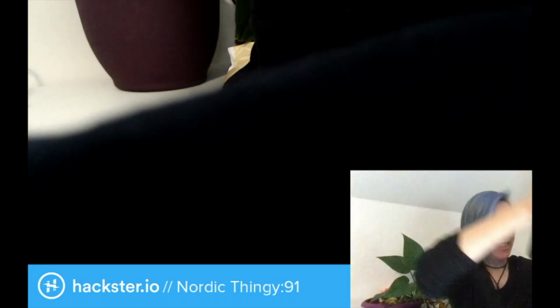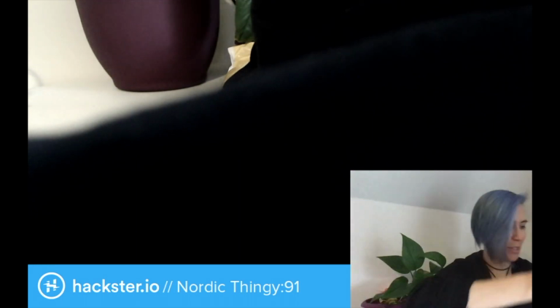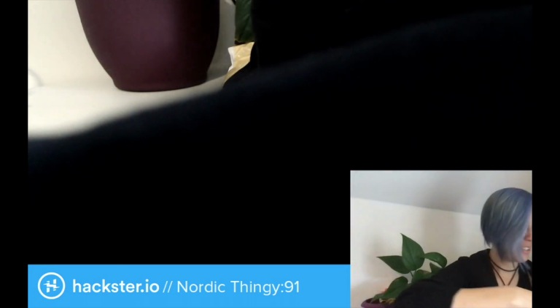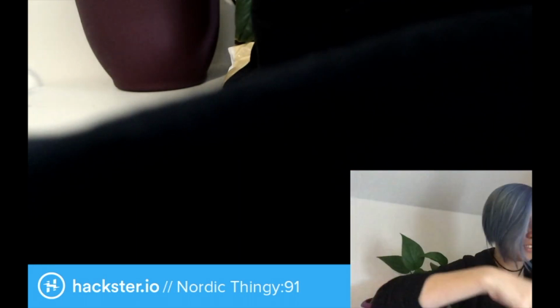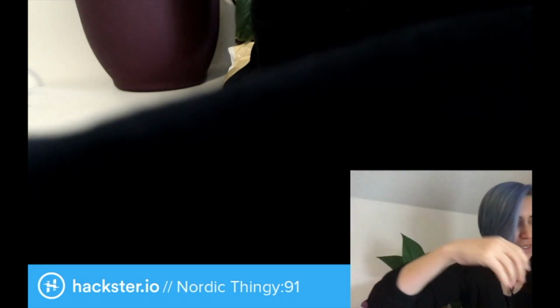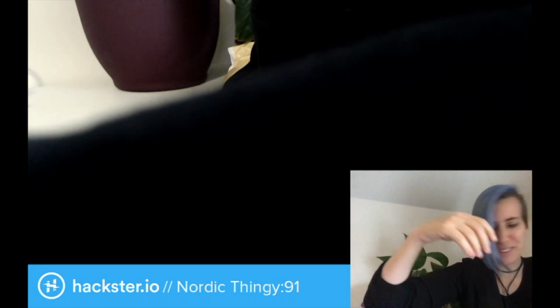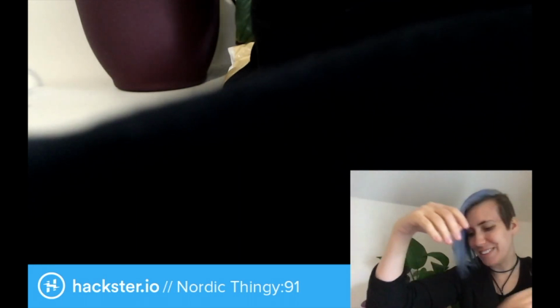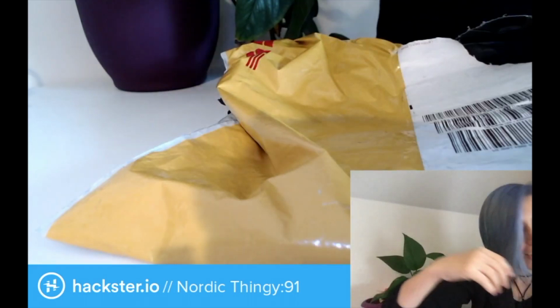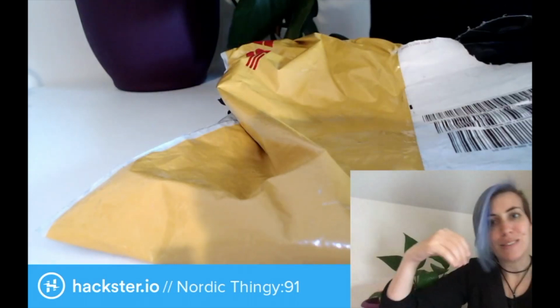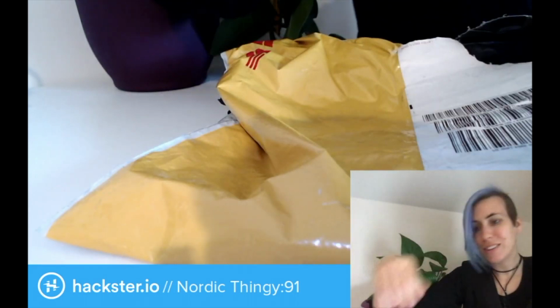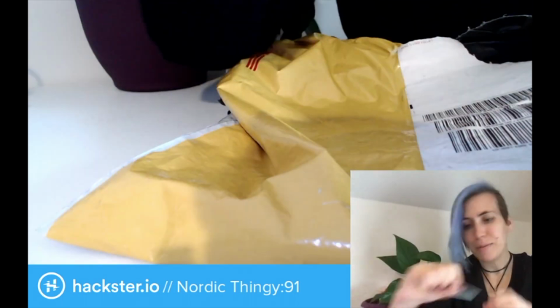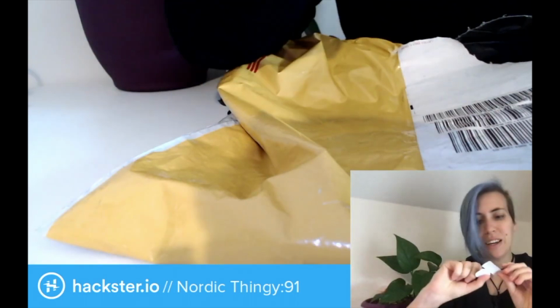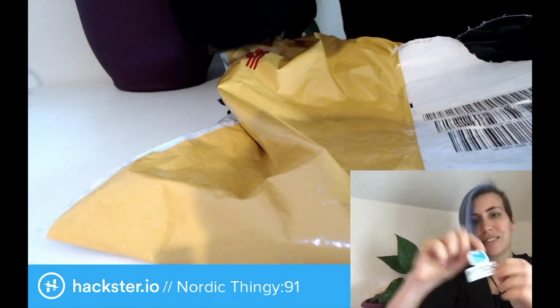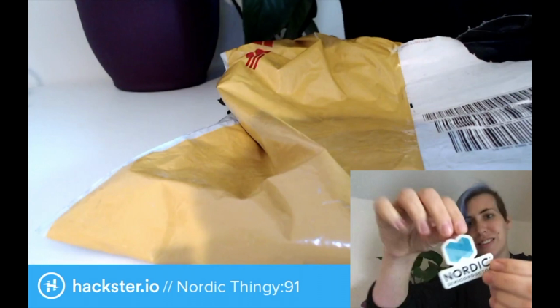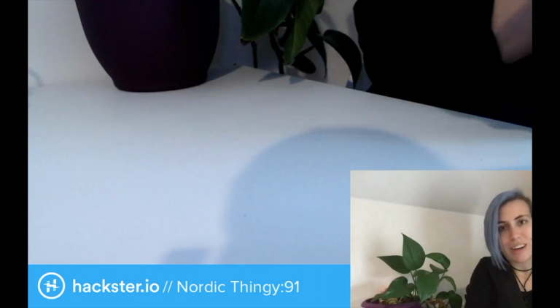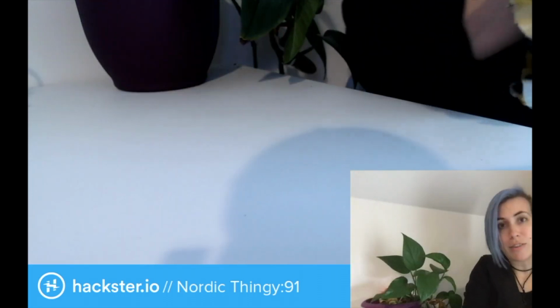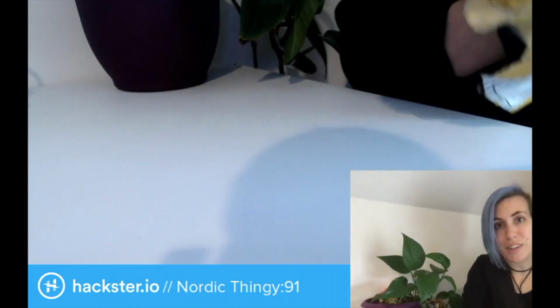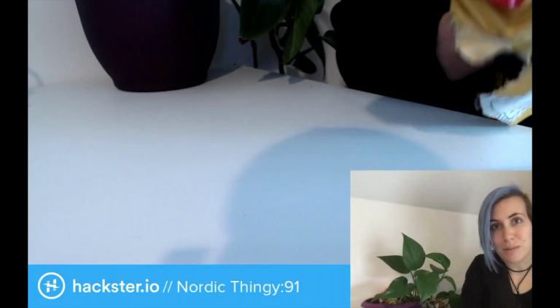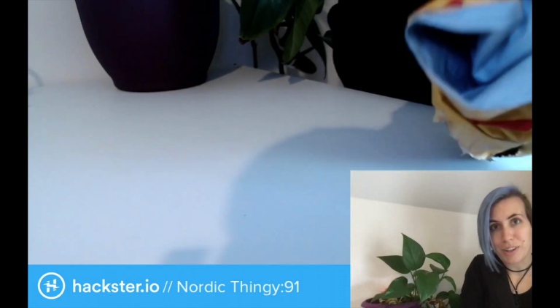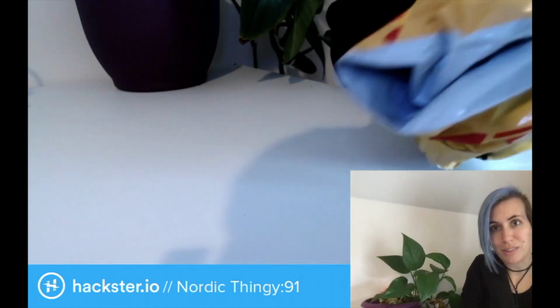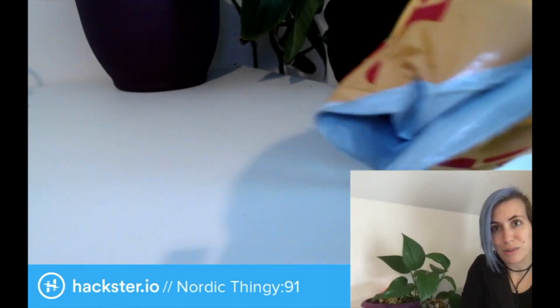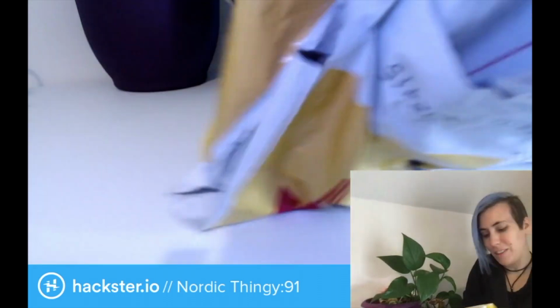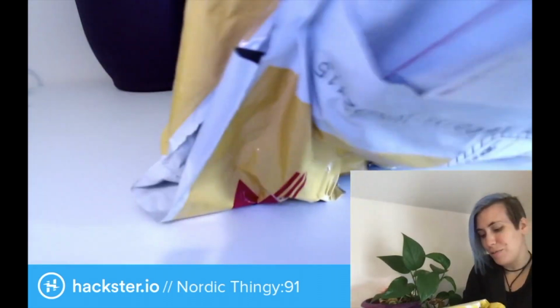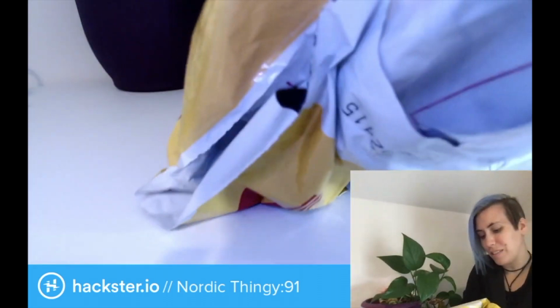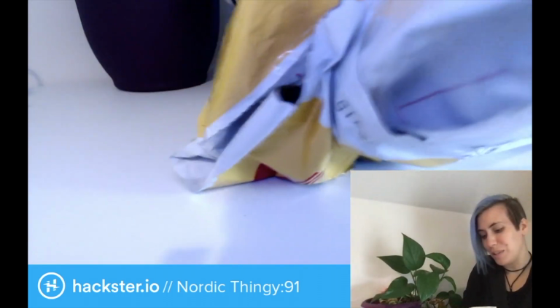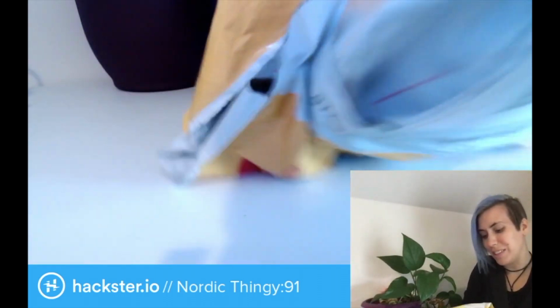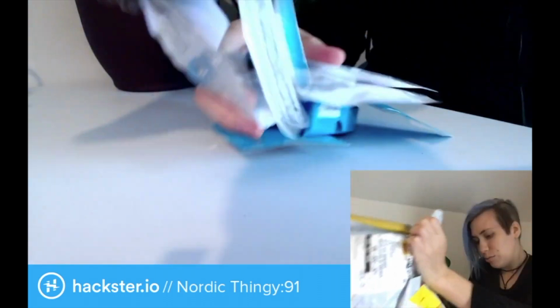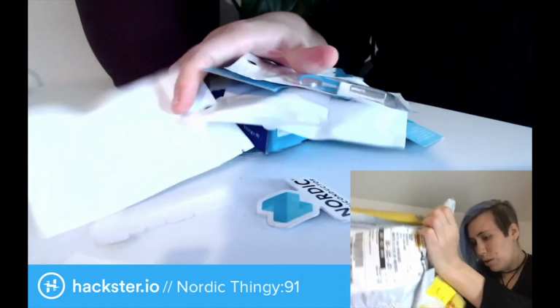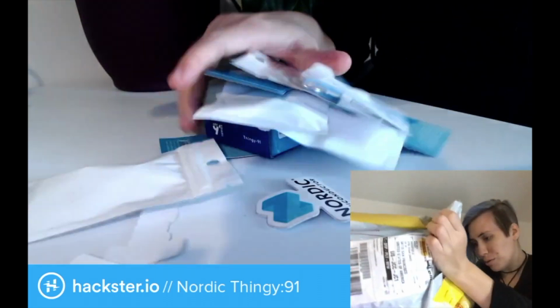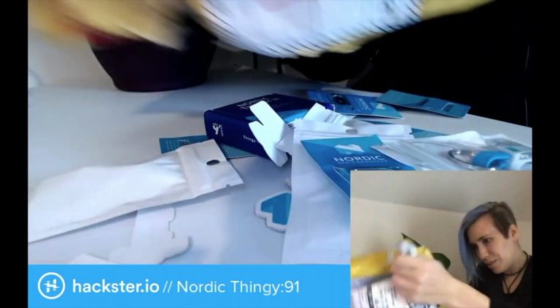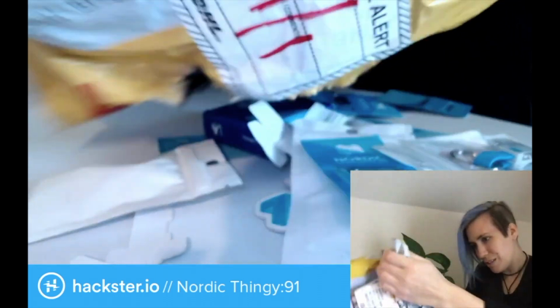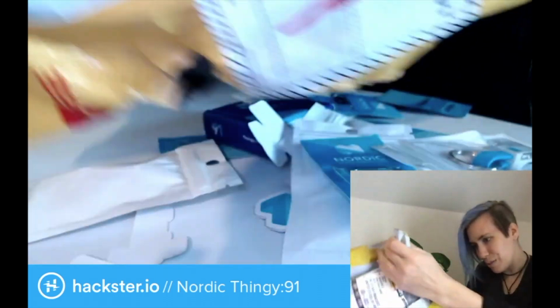I need more t-shirts during the quarantine. Thank you, Nordic. And we get a little sticker. I've got my eyes on the prize, so we're gonna go fast until we get there. All kinds of swag.